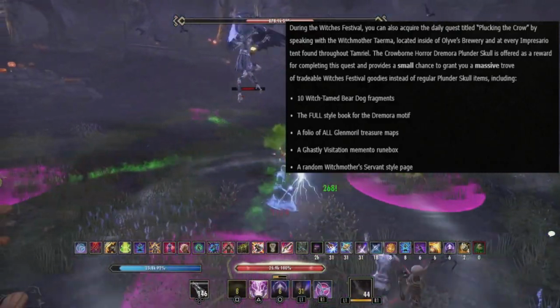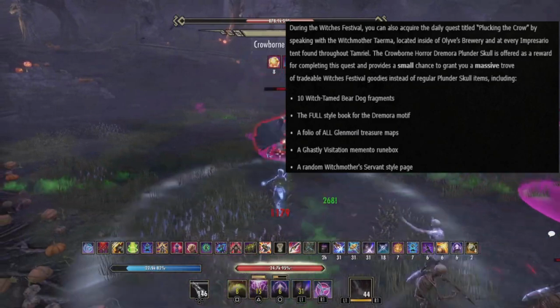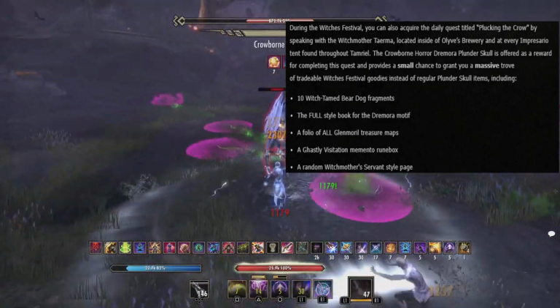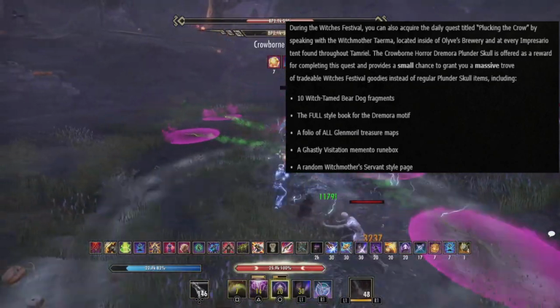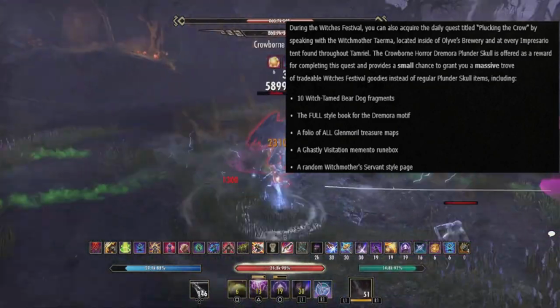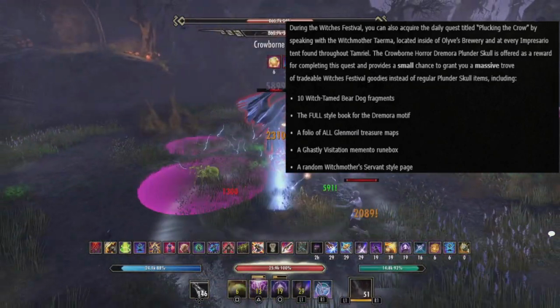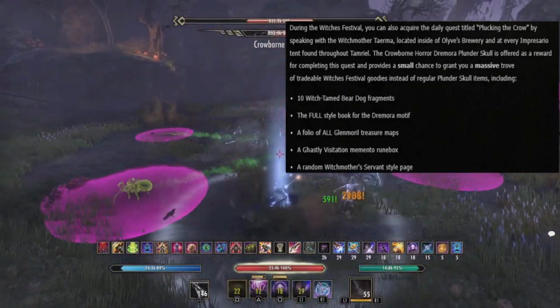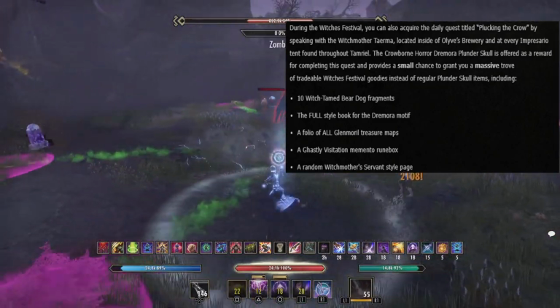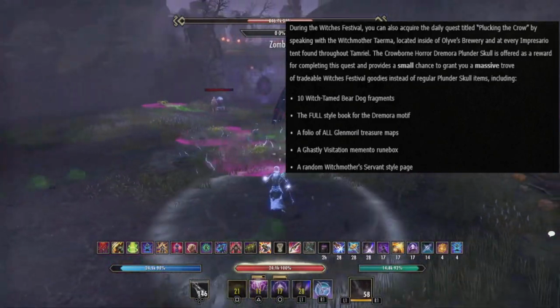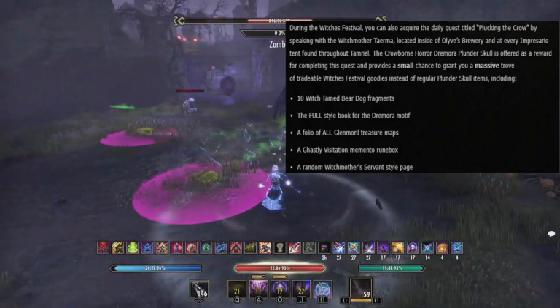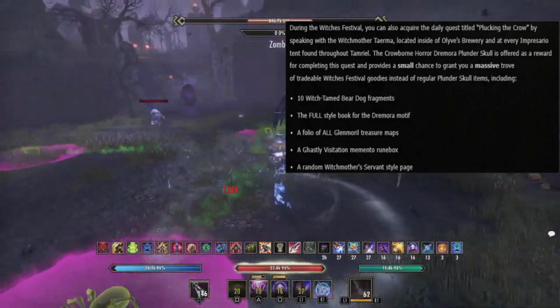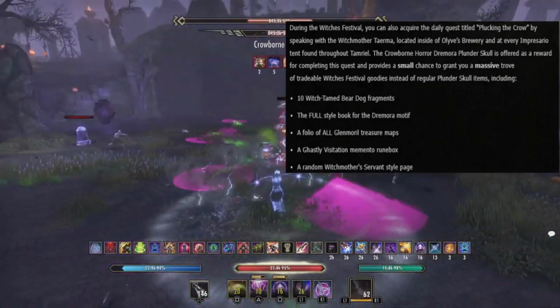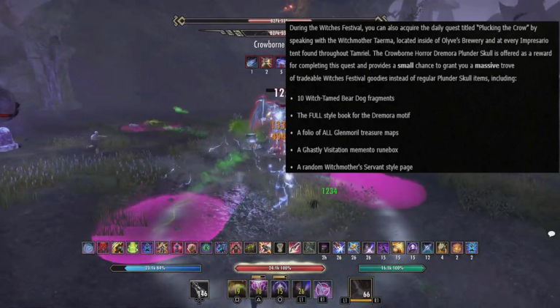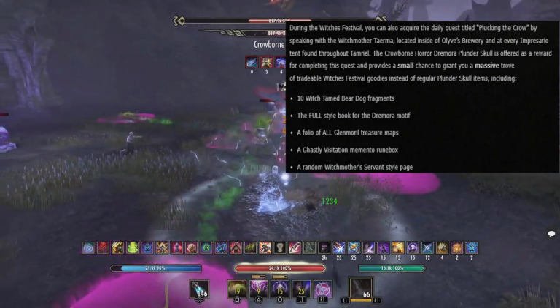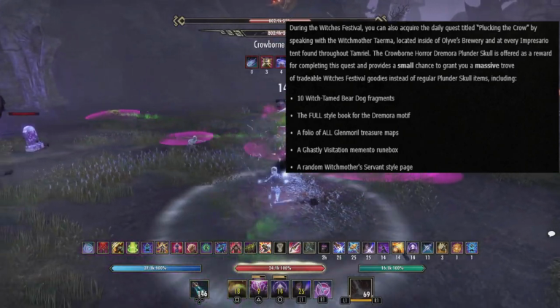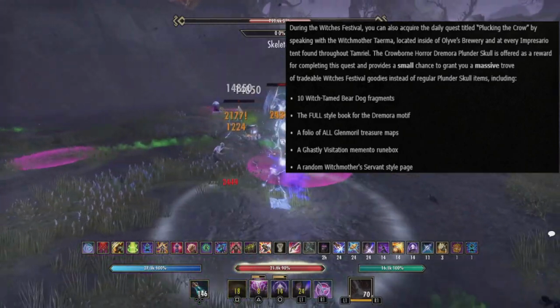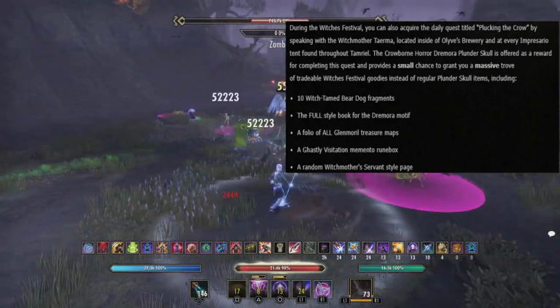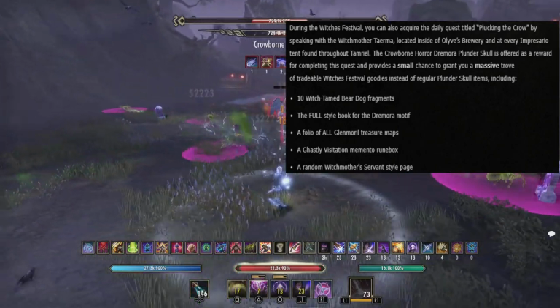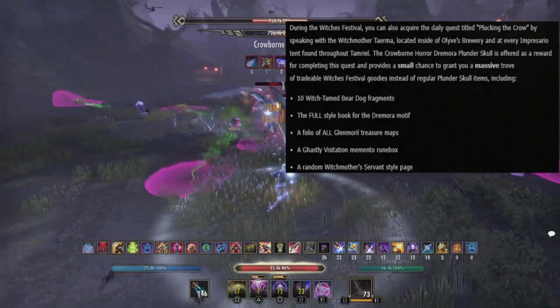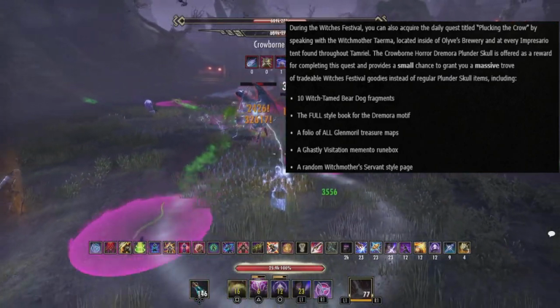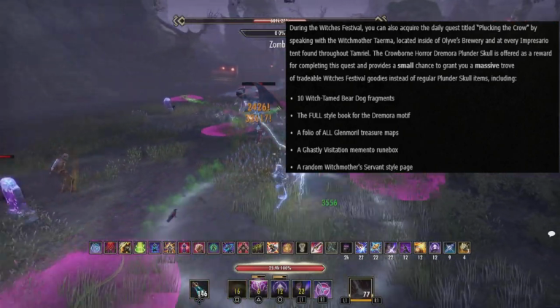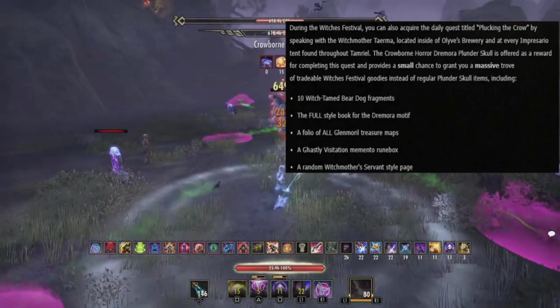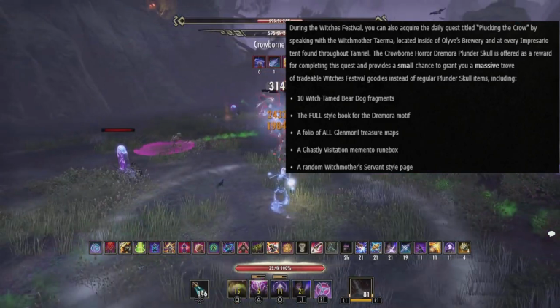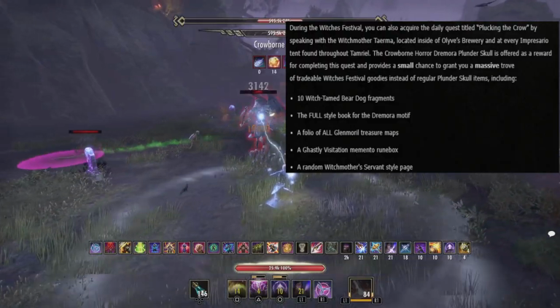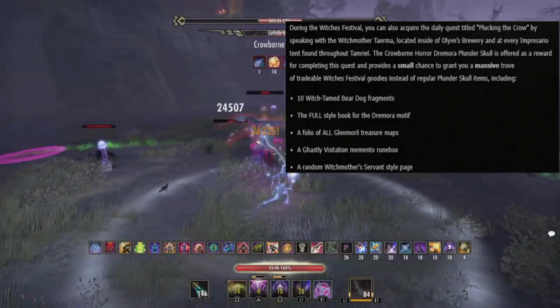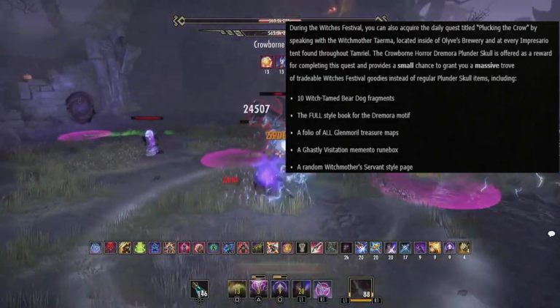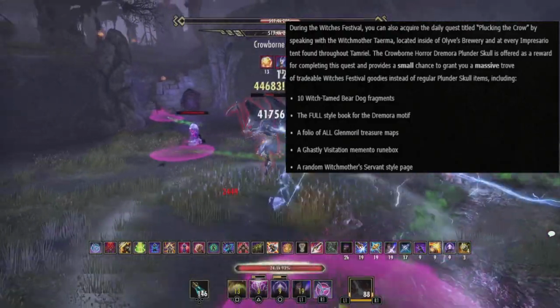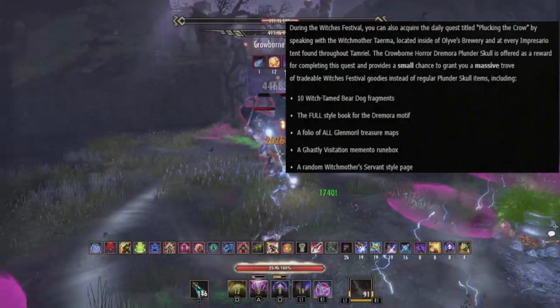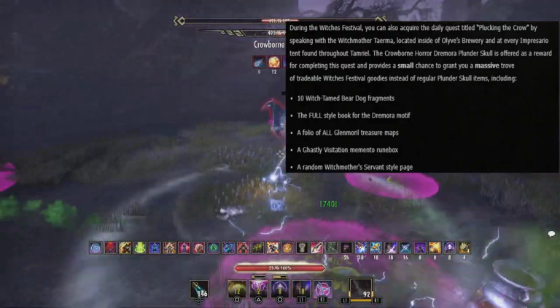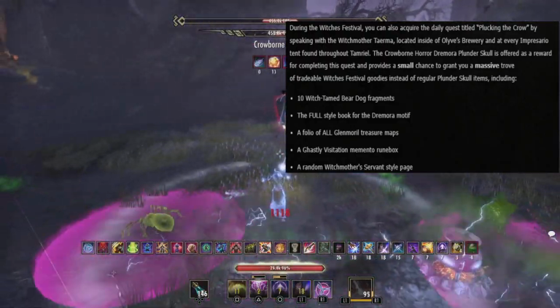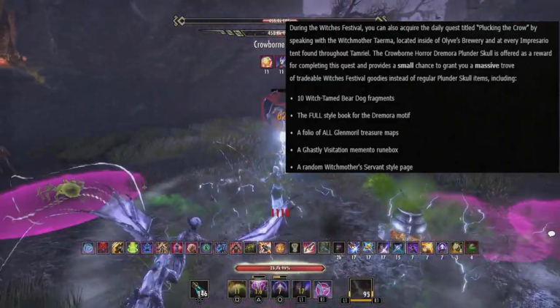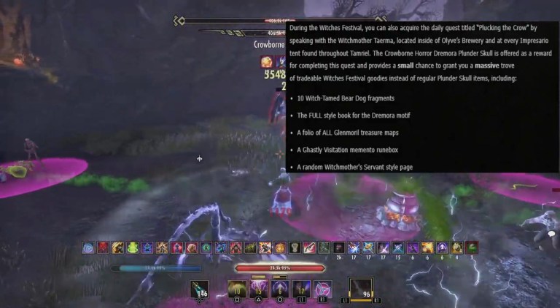That trove includes 10 Witch-Tamed Bear Dog fragments, the full style book for Glenmoril, a folio of all Glenmoril treasure maps, a Ghastly Visitation Memento Runebox, or a random Witch Mother Servant style page.